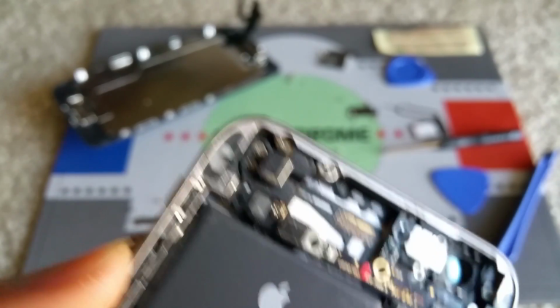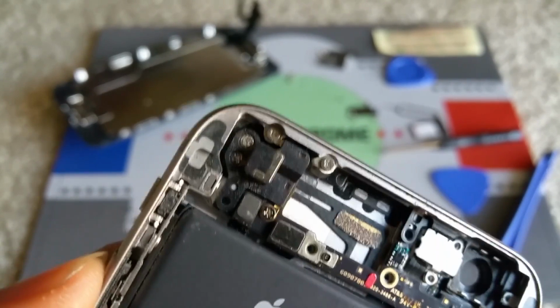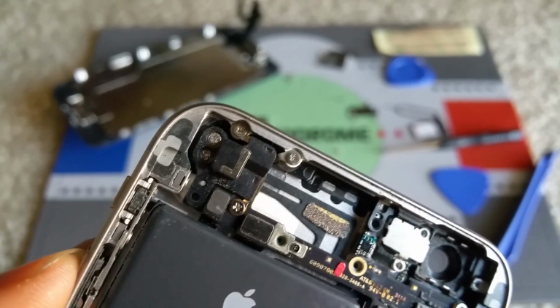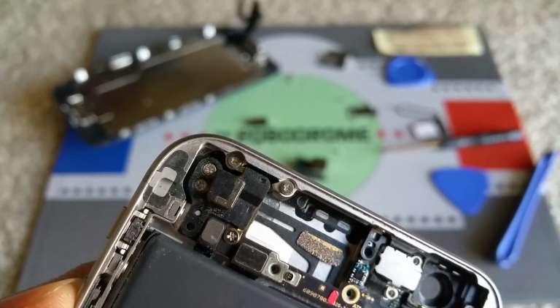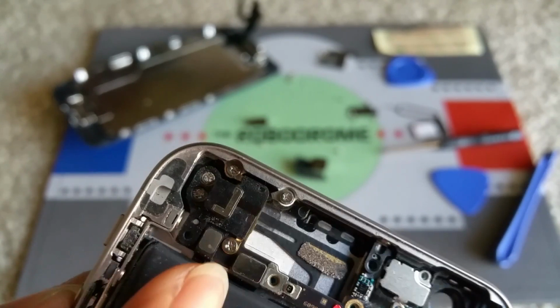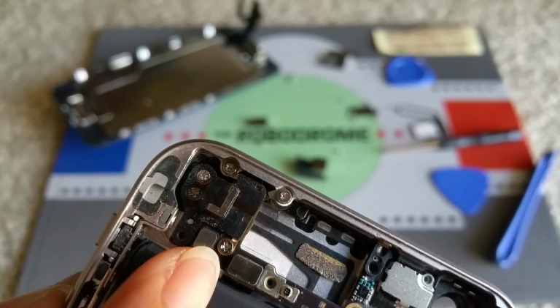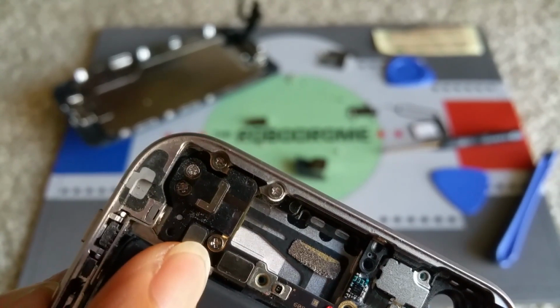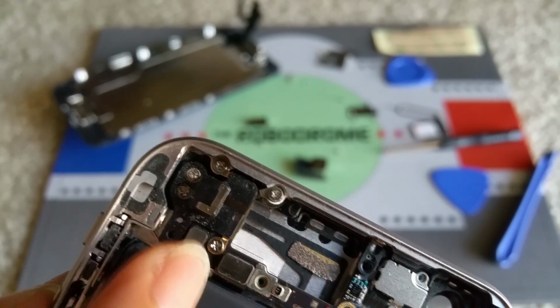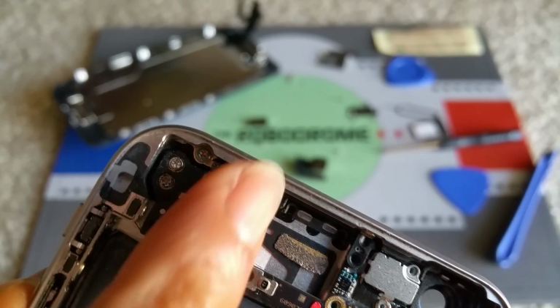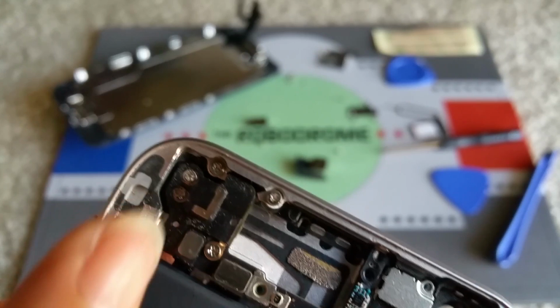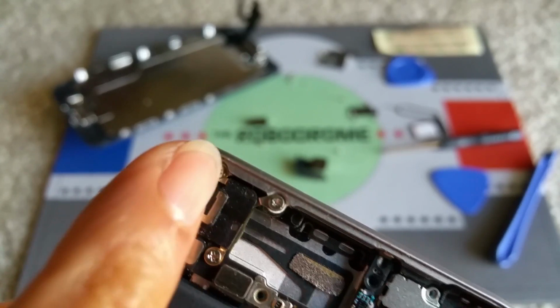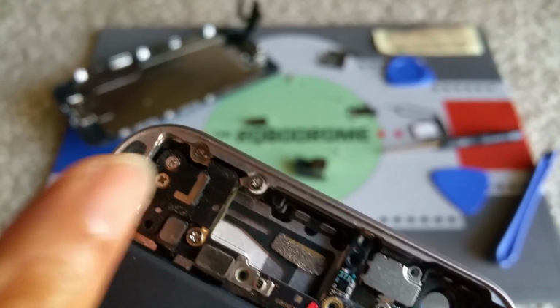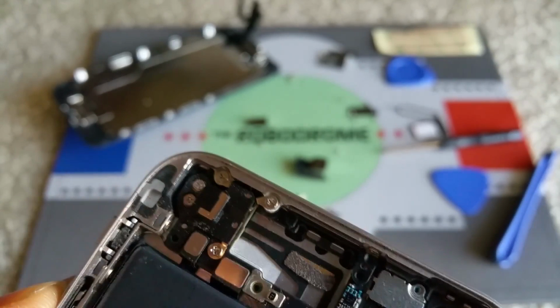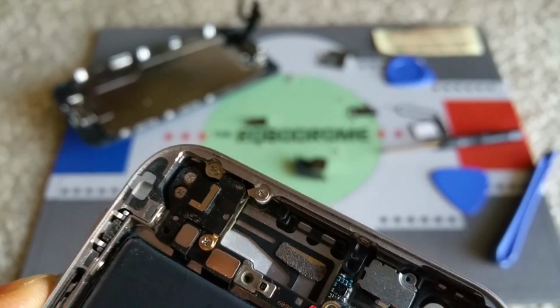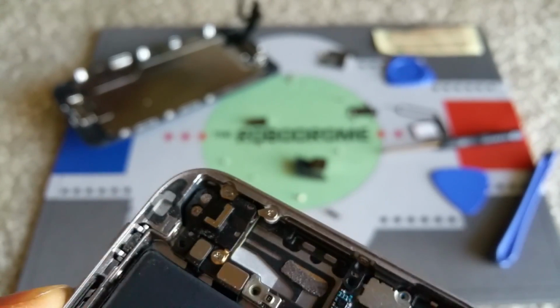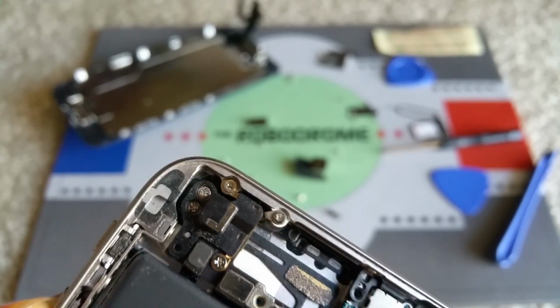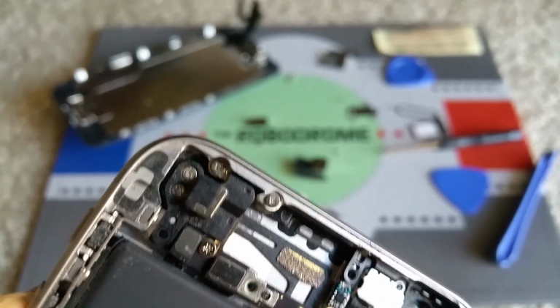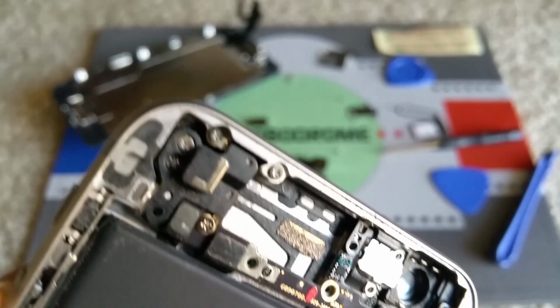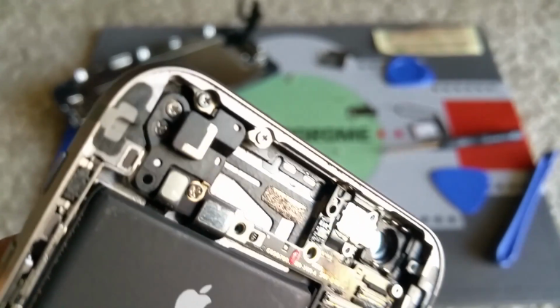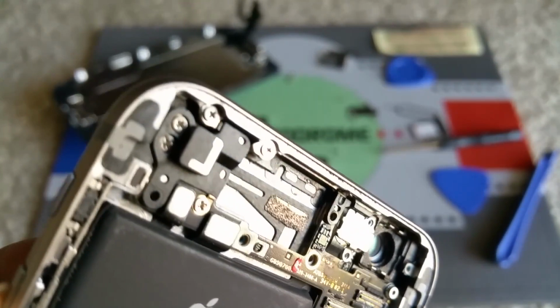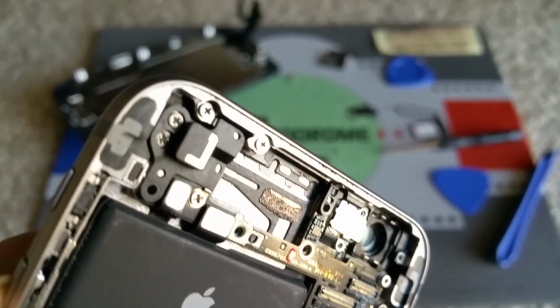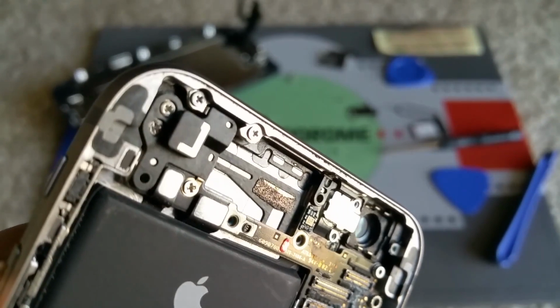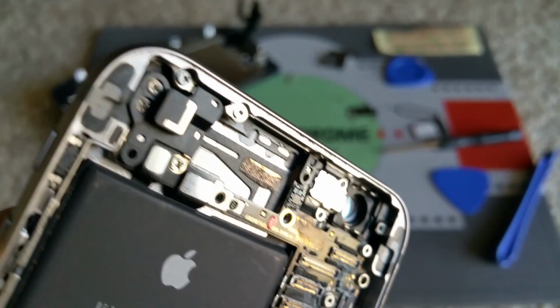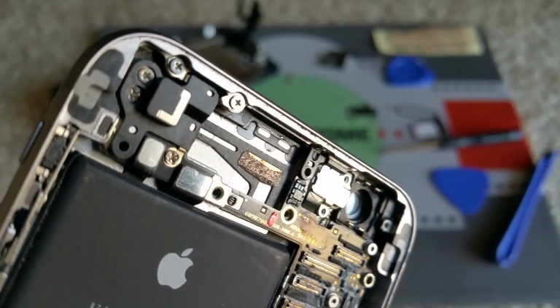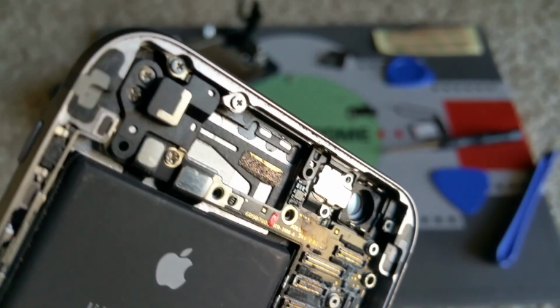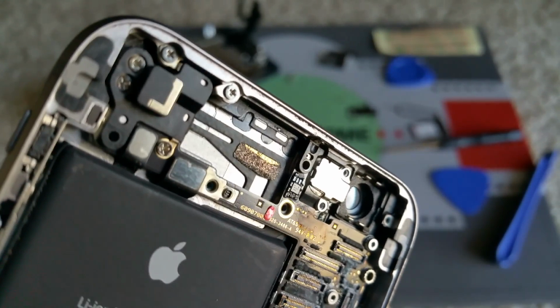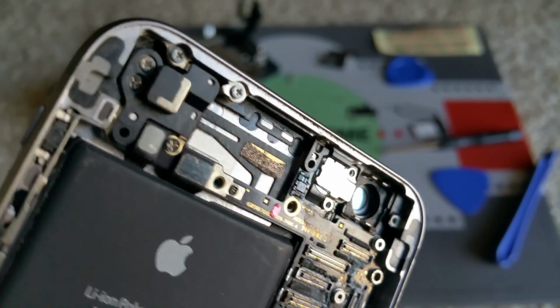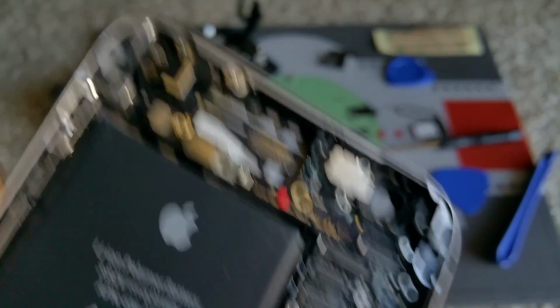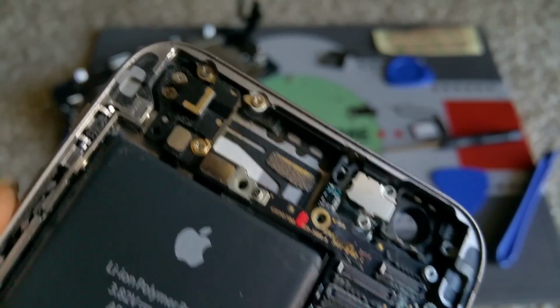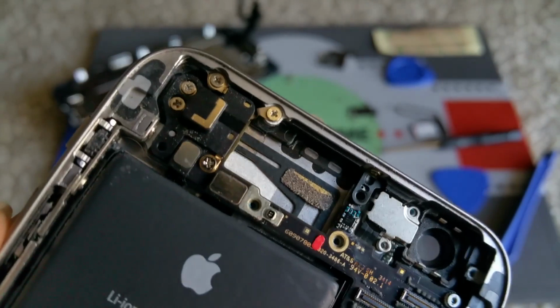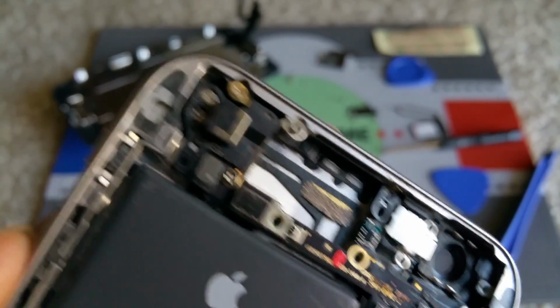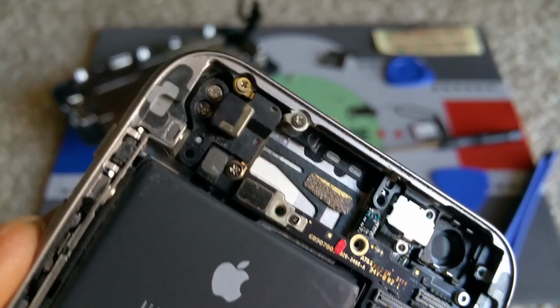Let's see — one, two, three, four, five. Five screws total. Phillips.